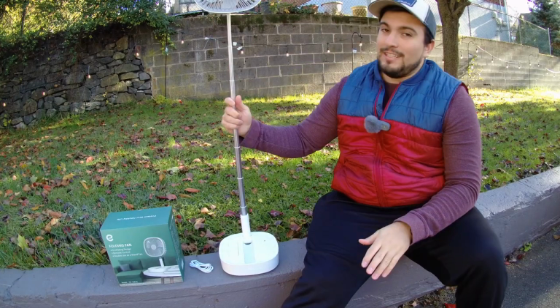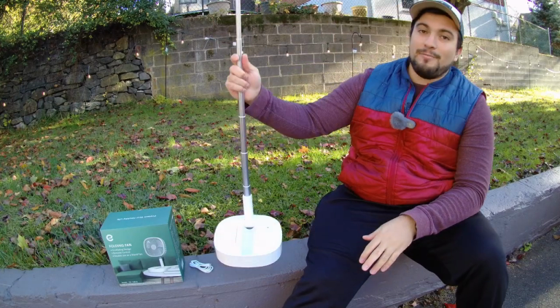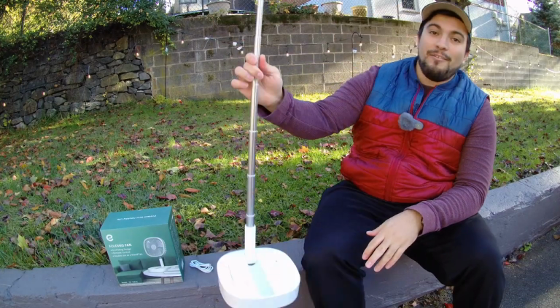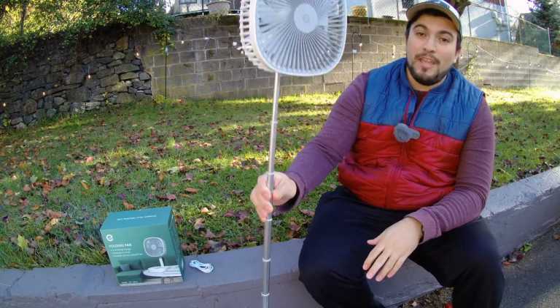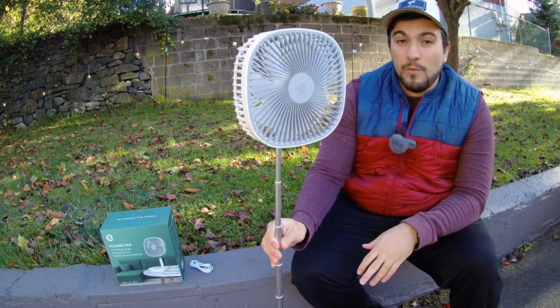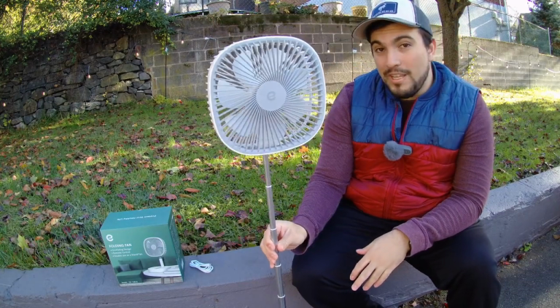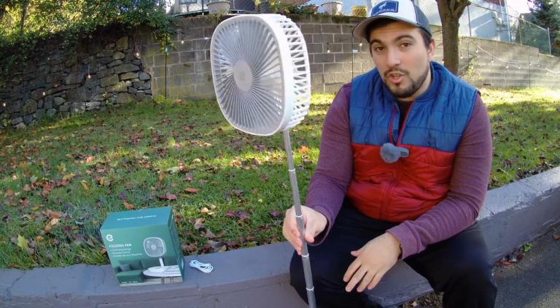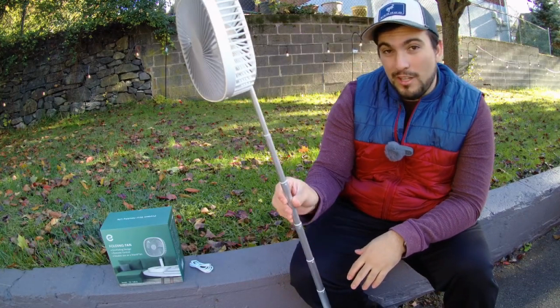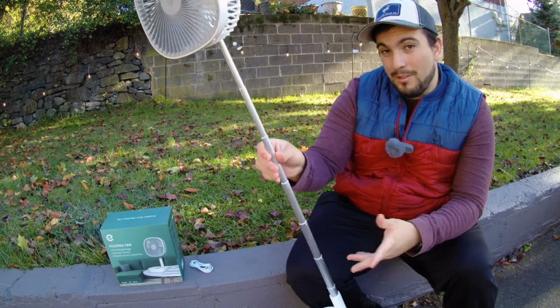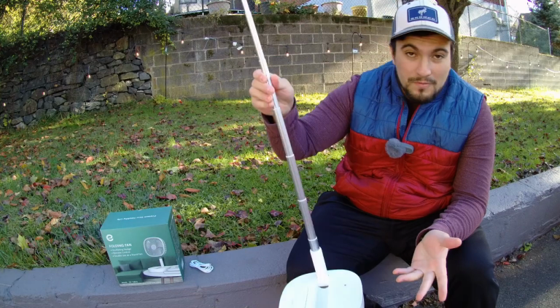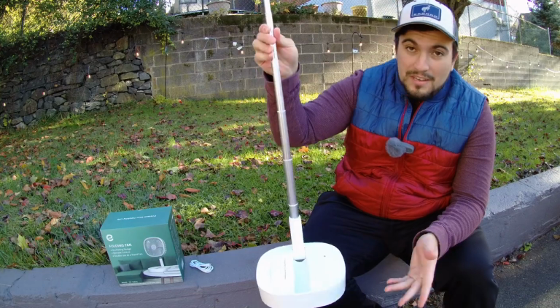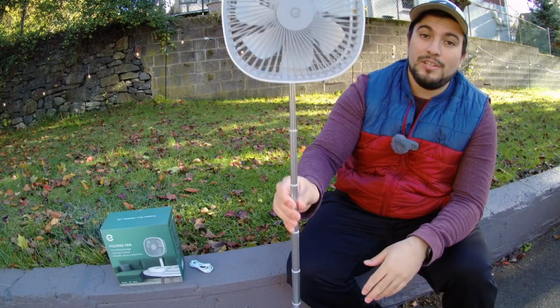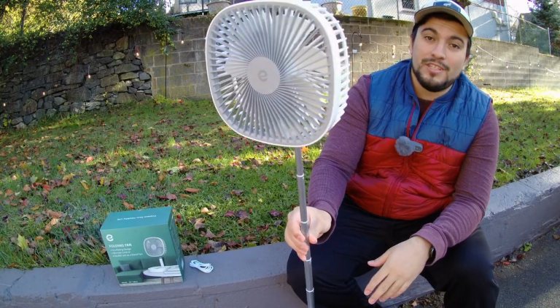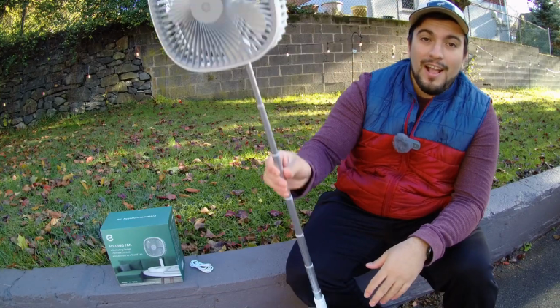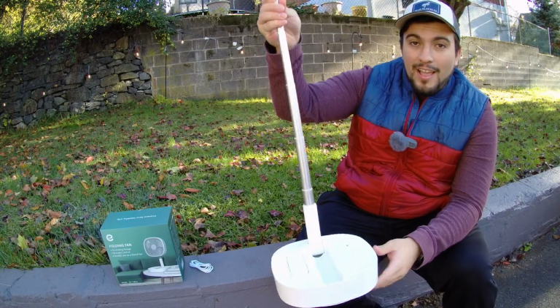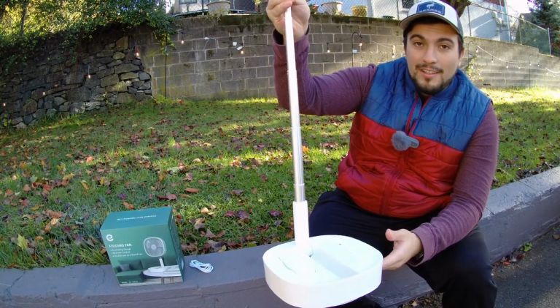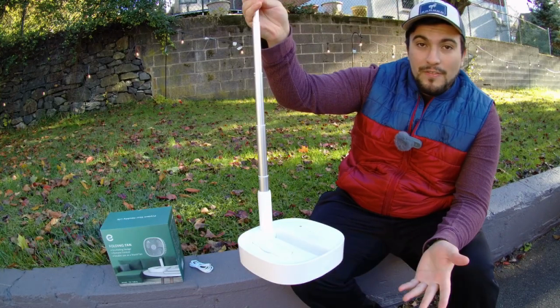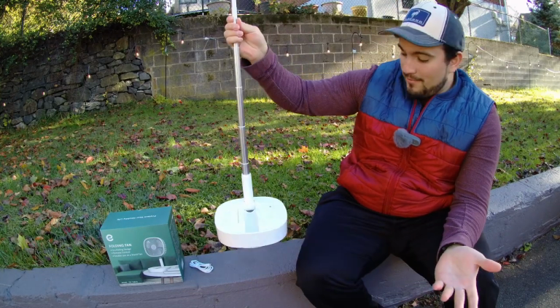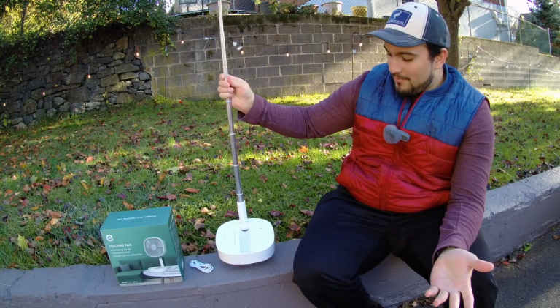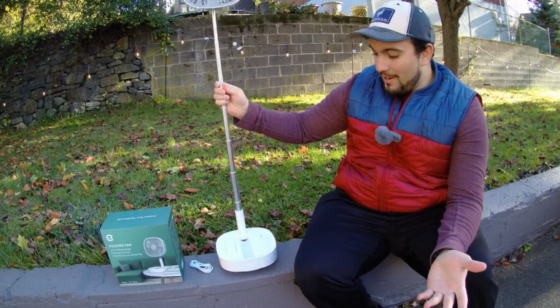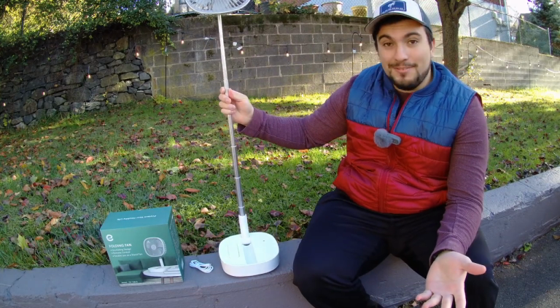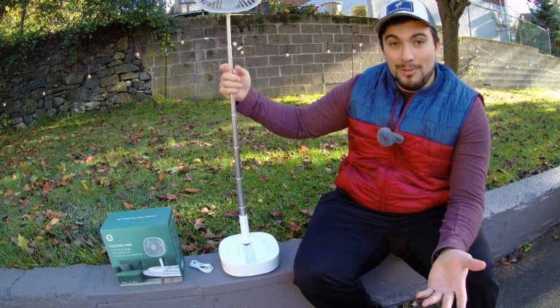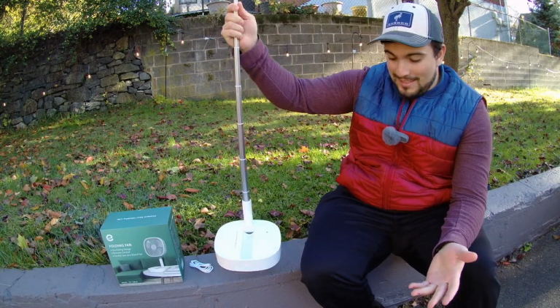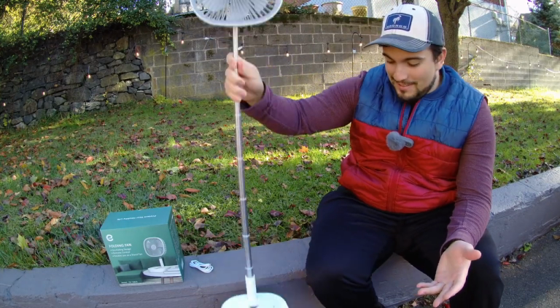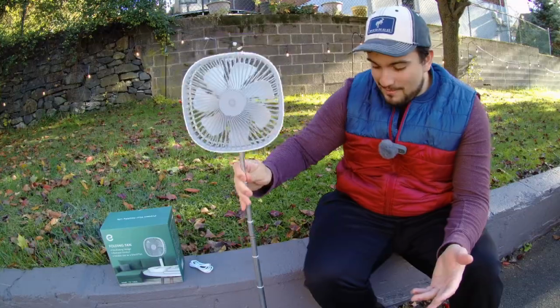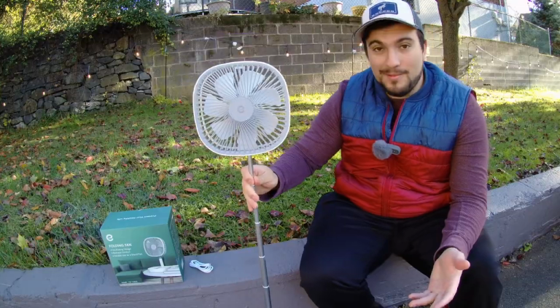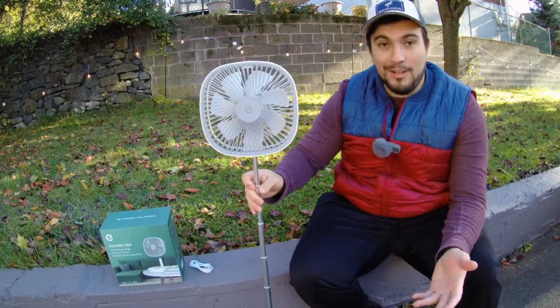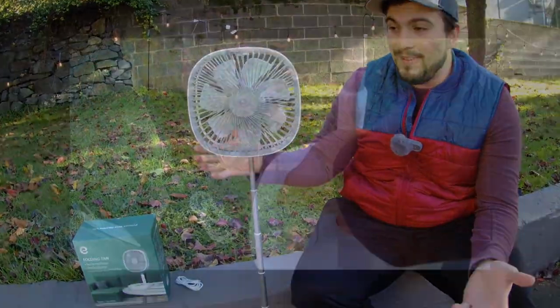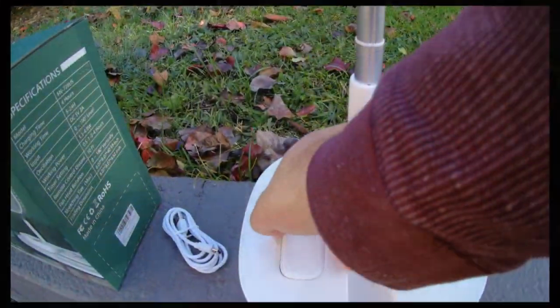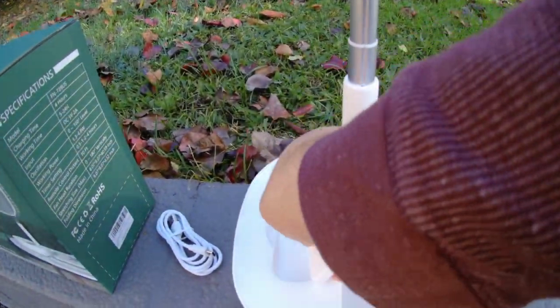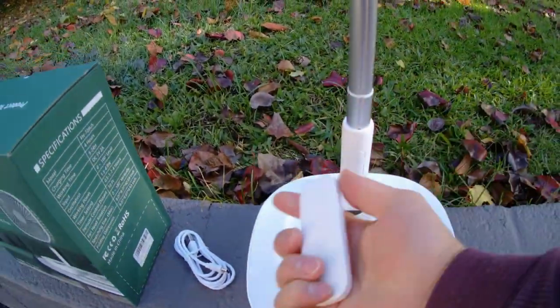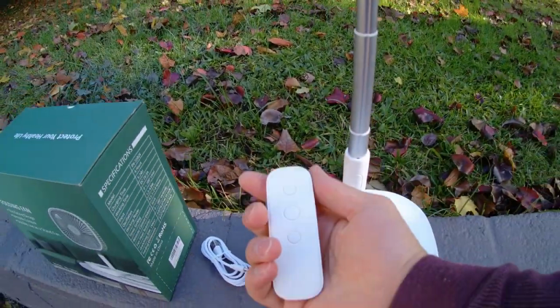But if you hold down on the base and pull up on the fan — take a look at that — we now have a 40-inch tall fan, about three feet and a couple inches tall, right at our disposal. I think that's awesome.